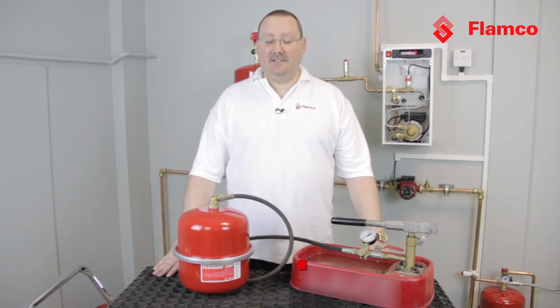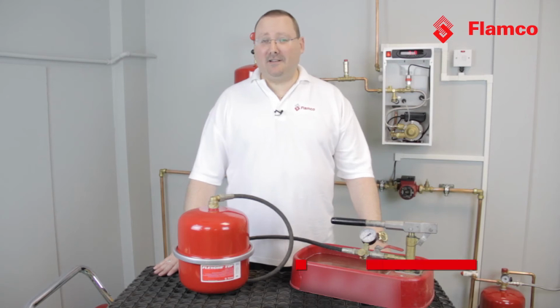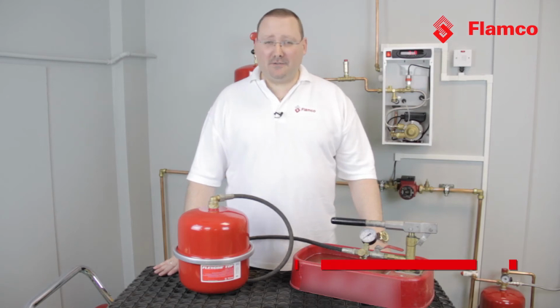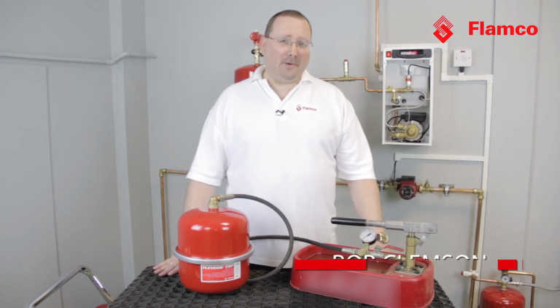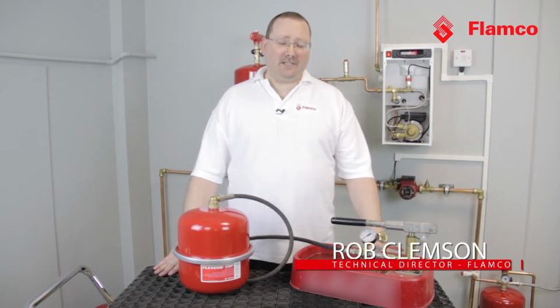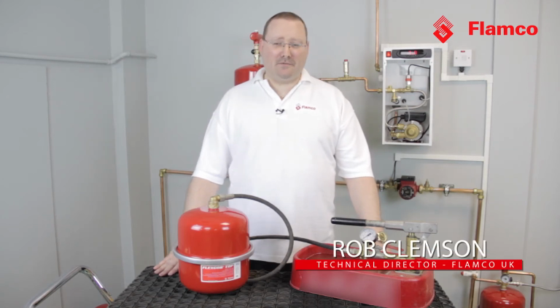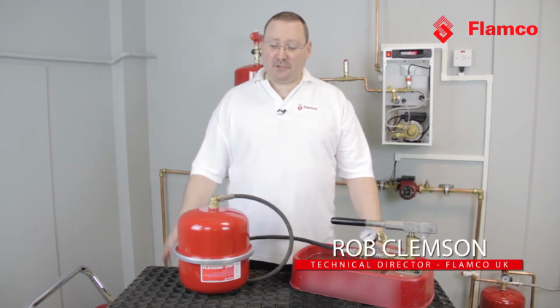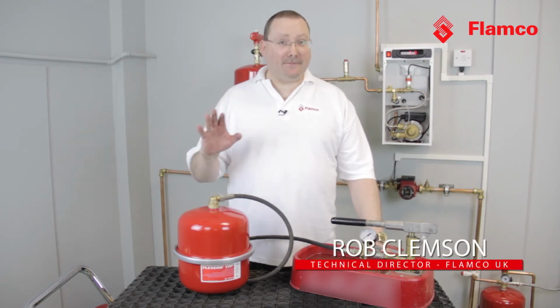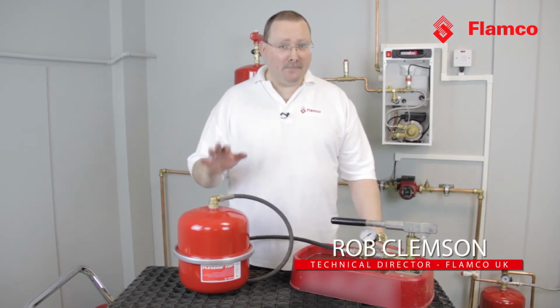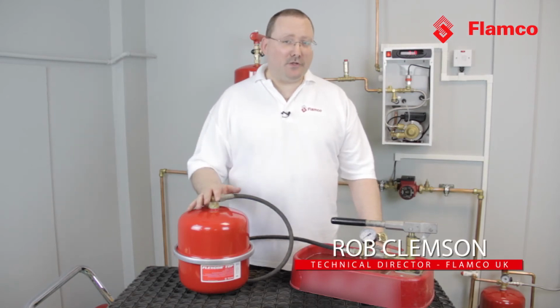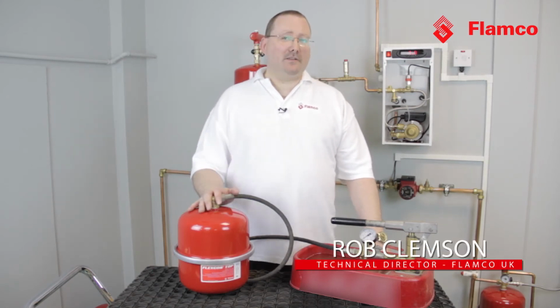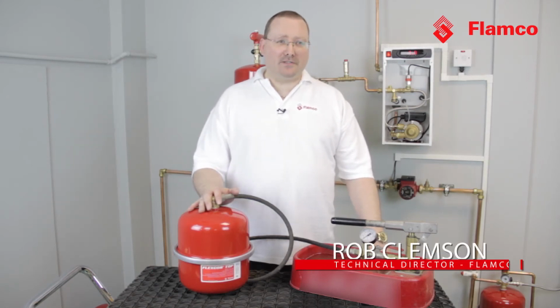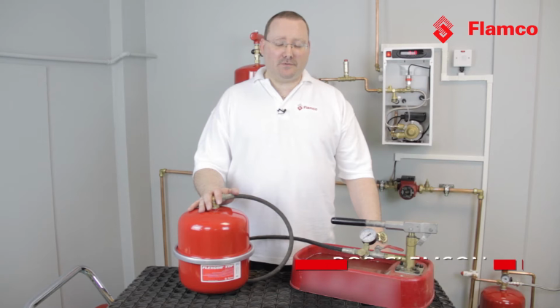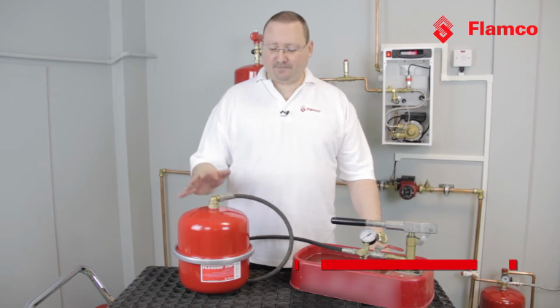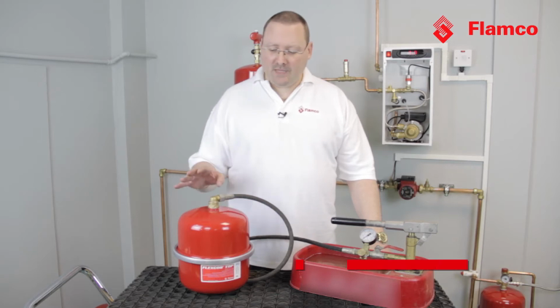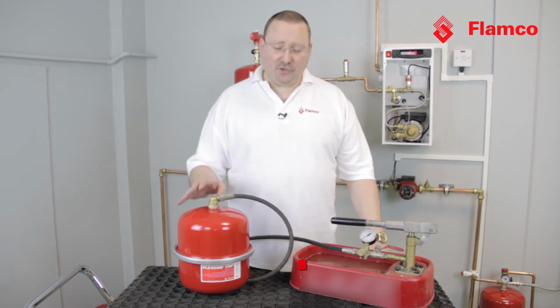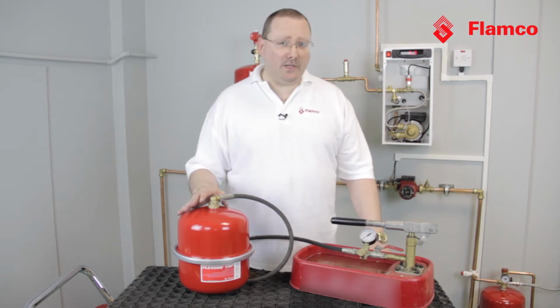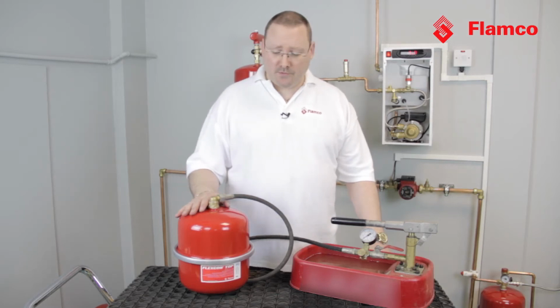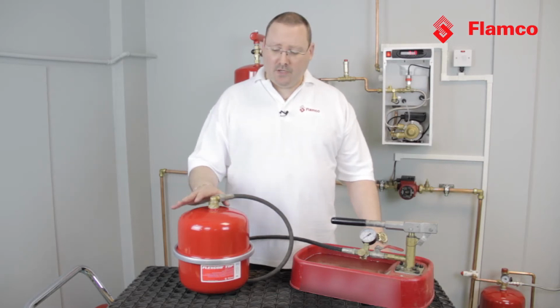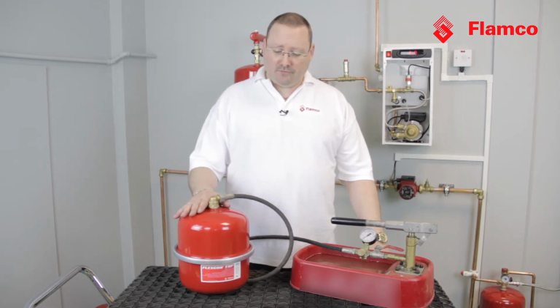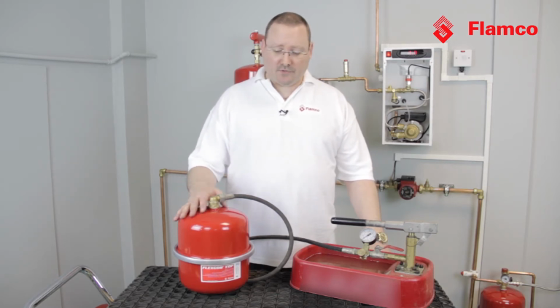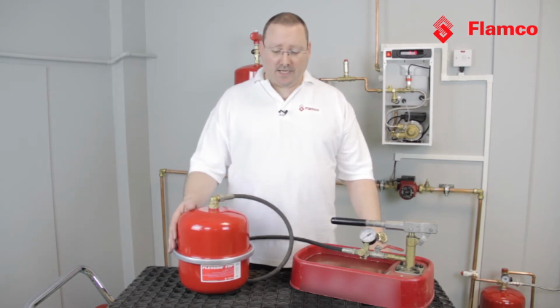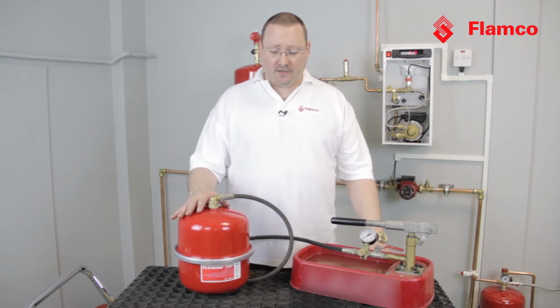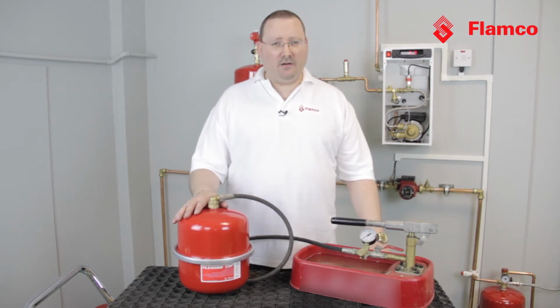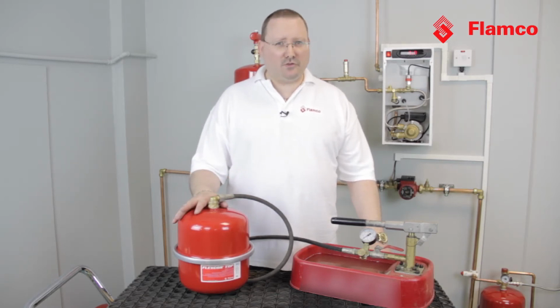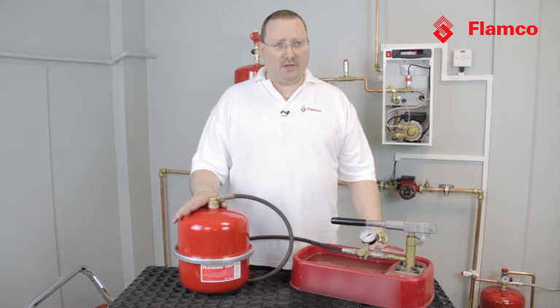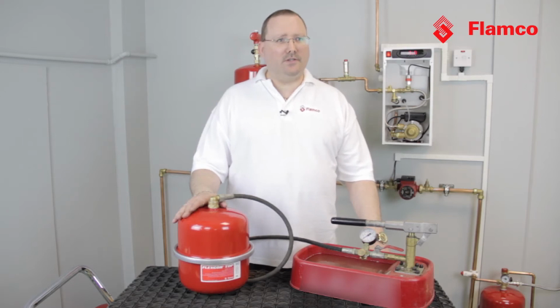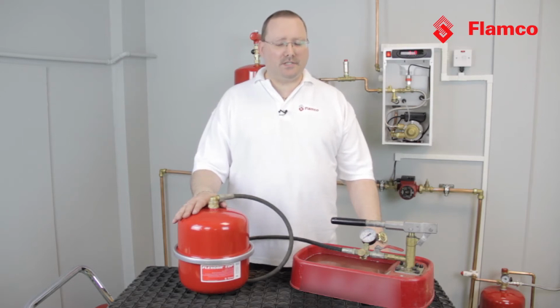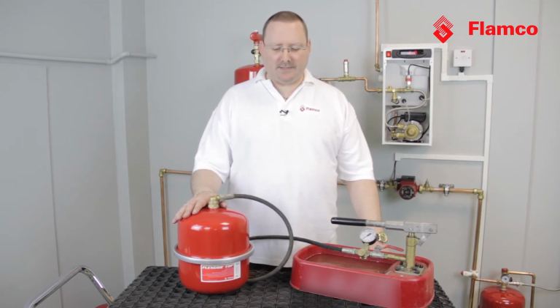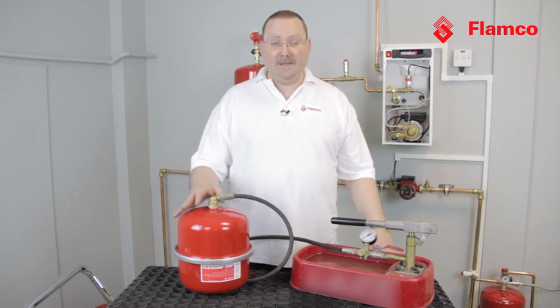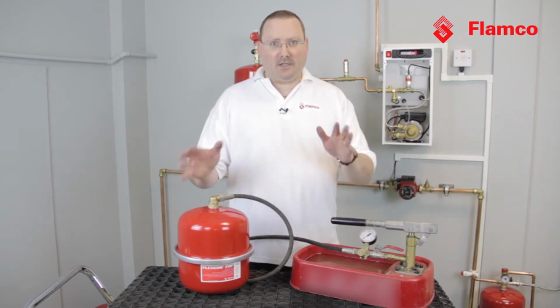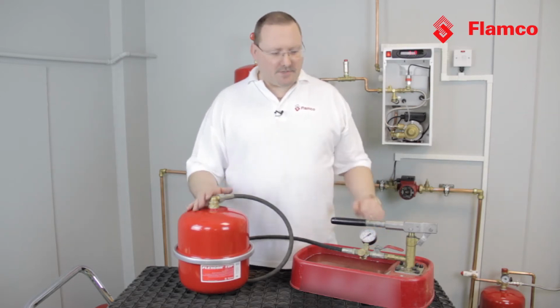Today I'd like to talk about expansion vessels, specifically the strength of expansion vessels. It's not very well known that red vessels with a clench ring are a lot stronger than you might expect. I'd like to demonstrate that for you now.